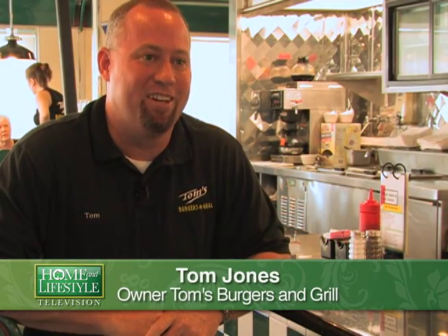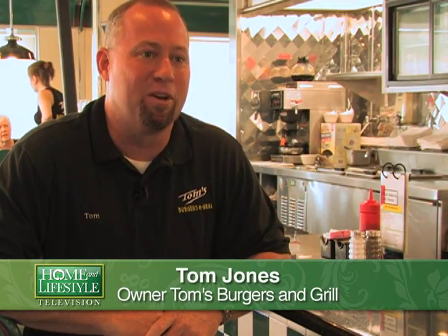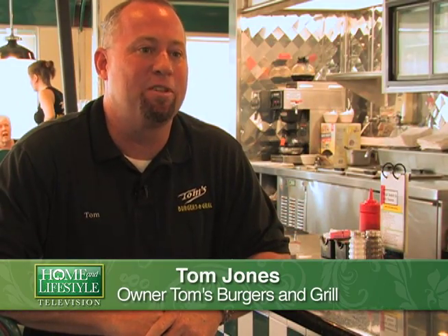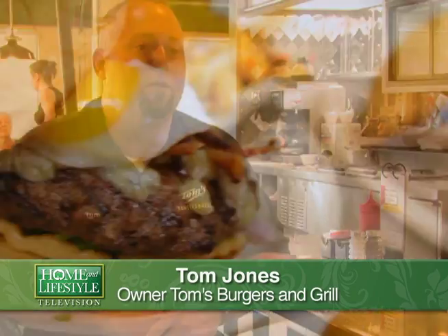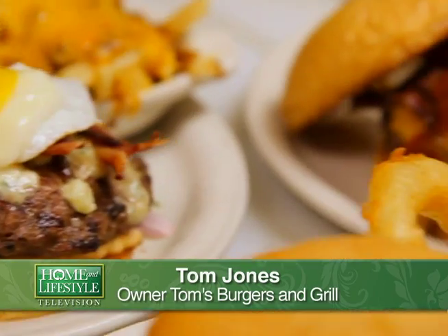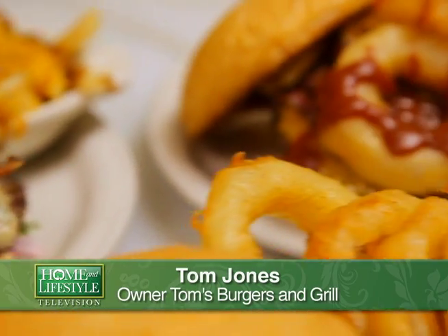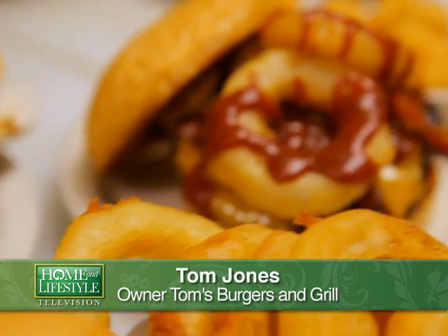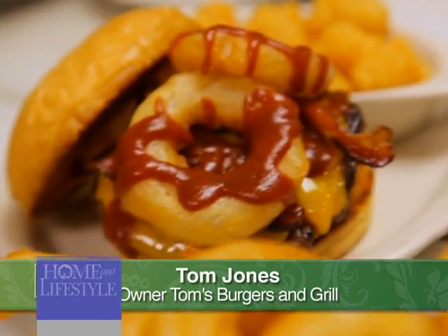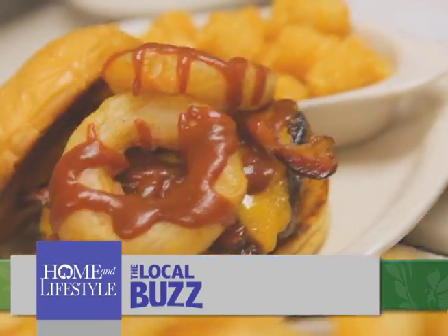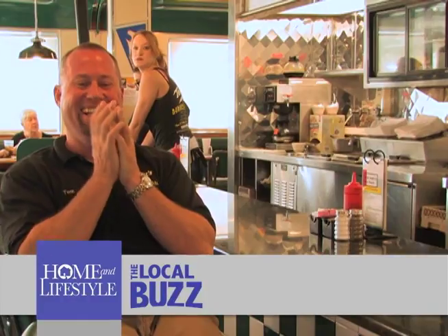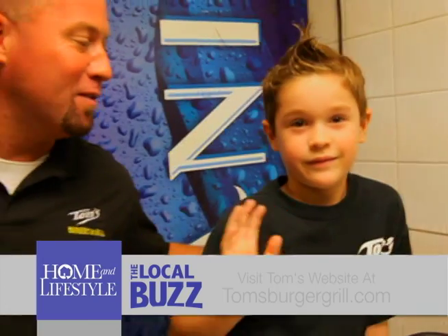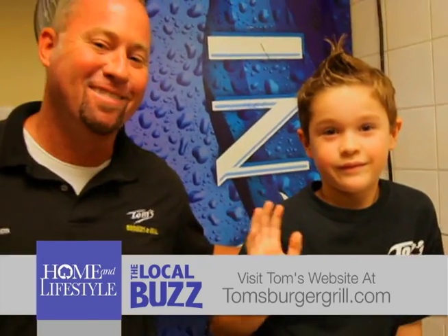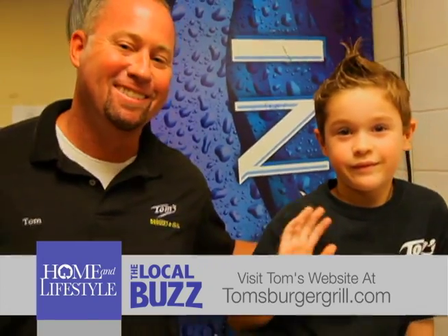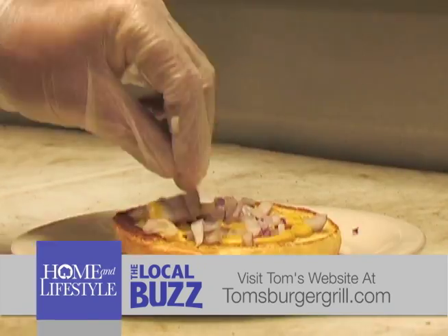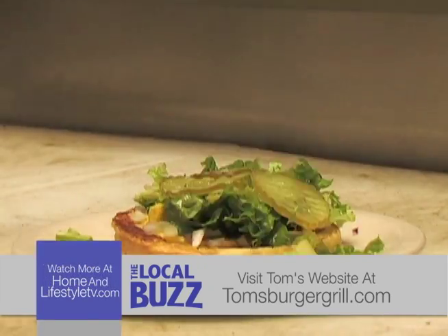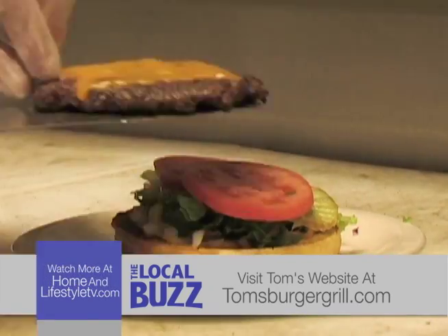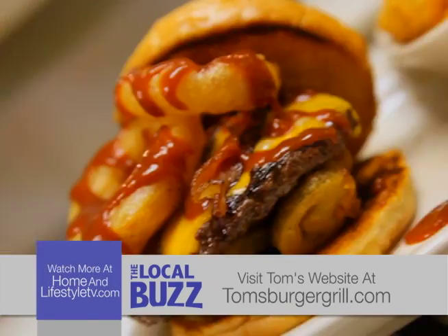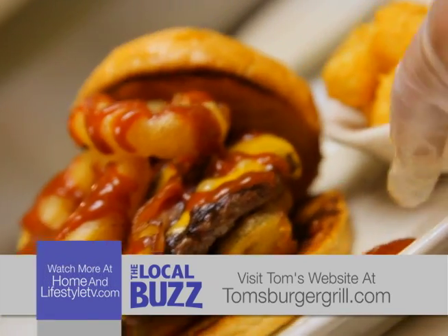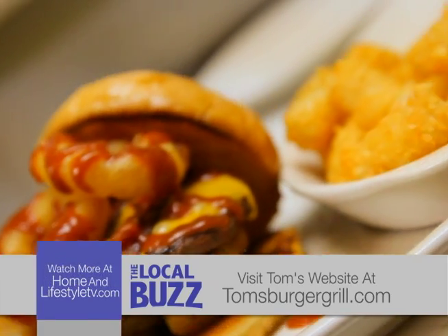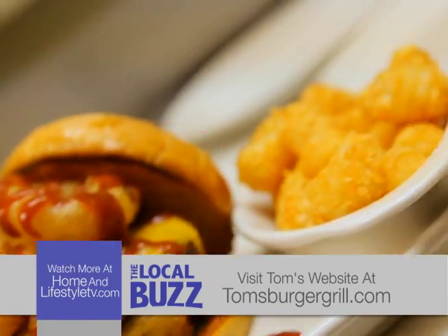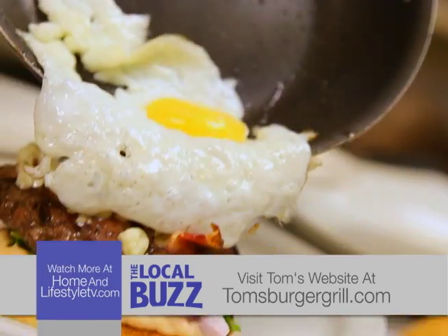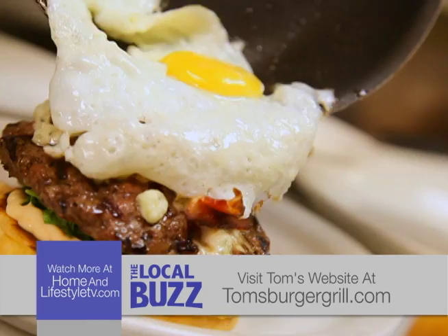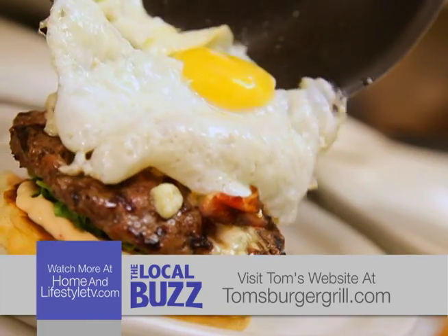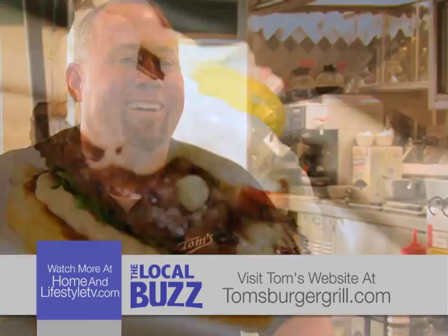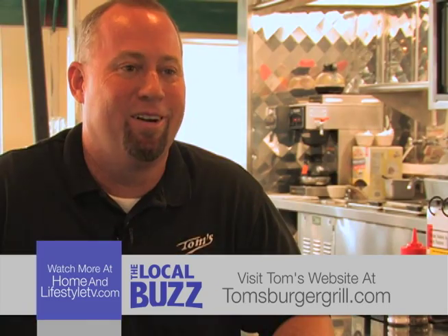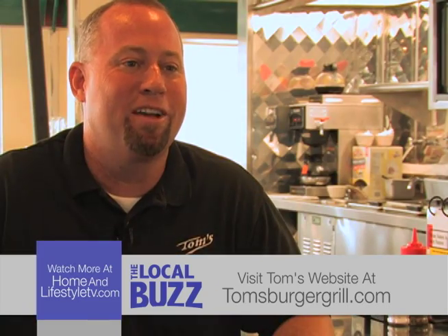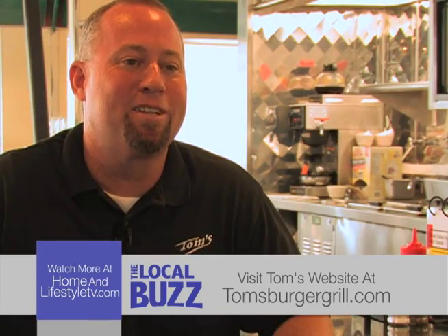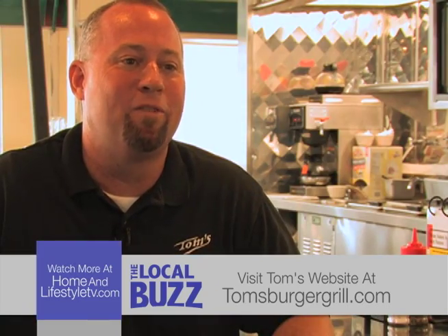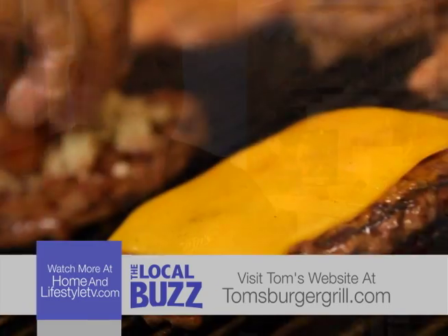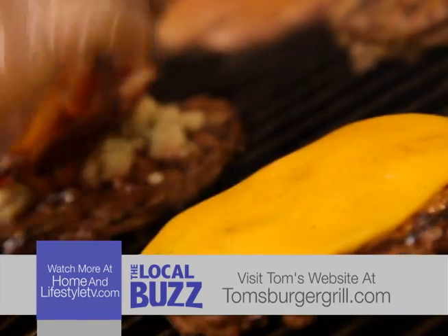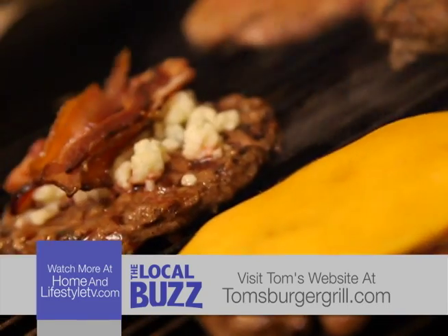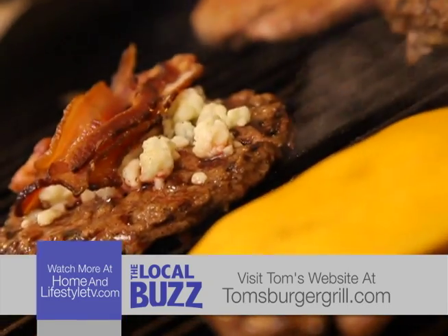At Tom's we serve breakfast, lunch, and dinner, but are mostly well known for gourmet burgers. I graduated with honors as a mechanical engineer and soon began designing another passion in life — the perfect burger. Loyal customers come in for our gourmet burgers.